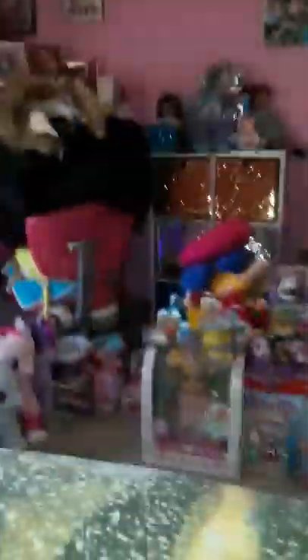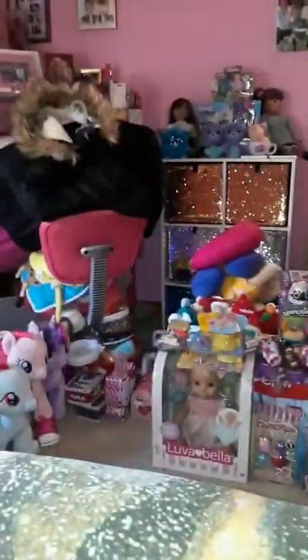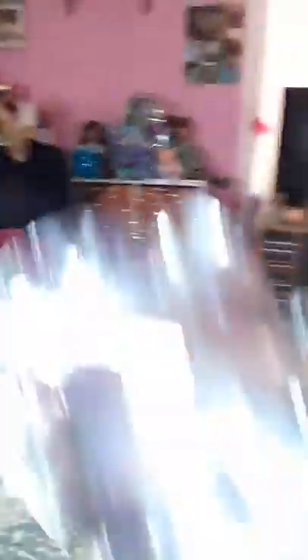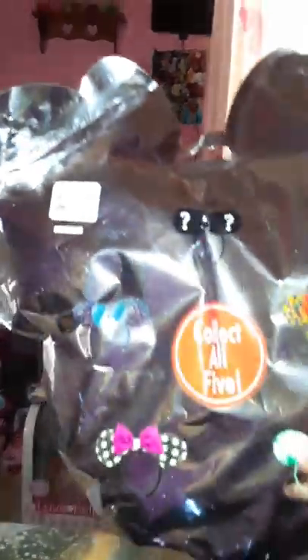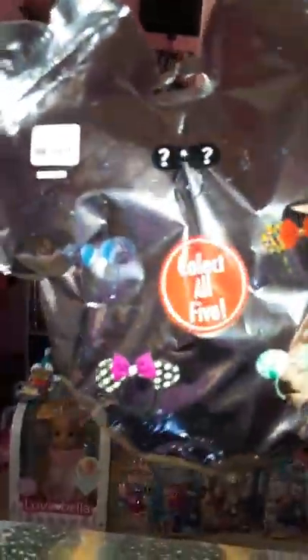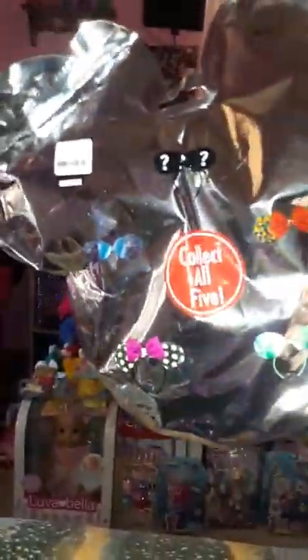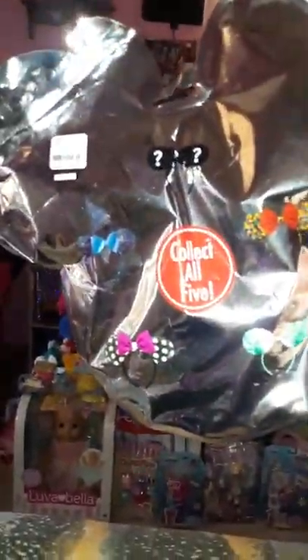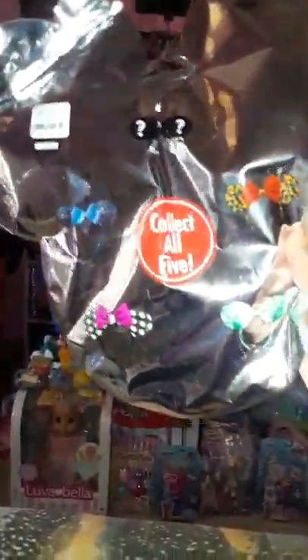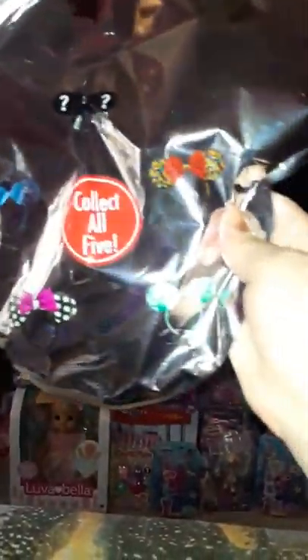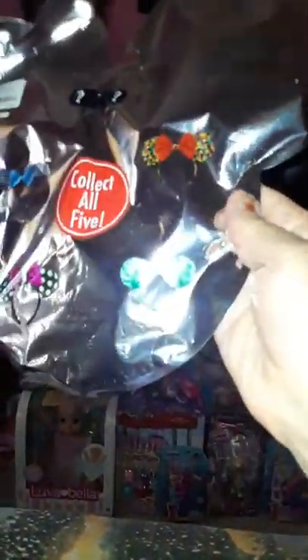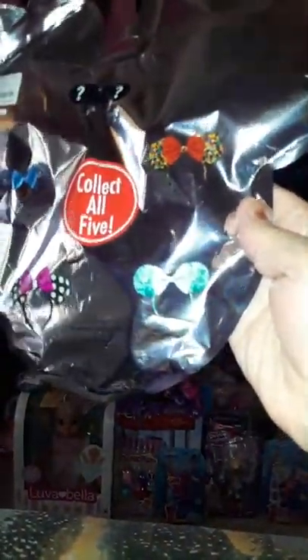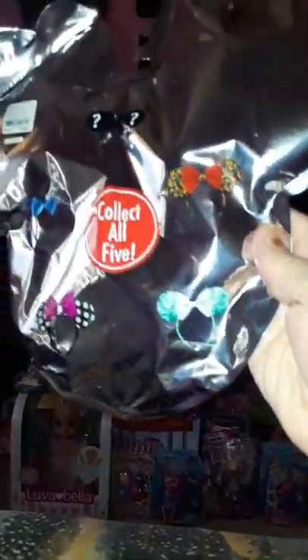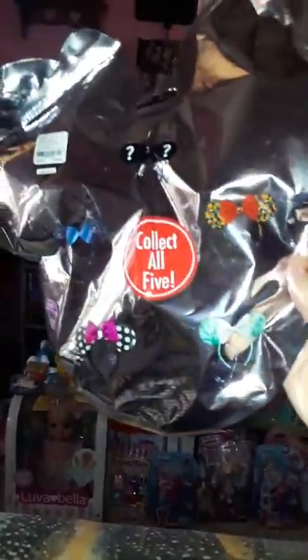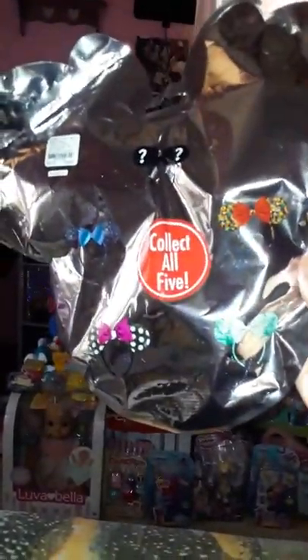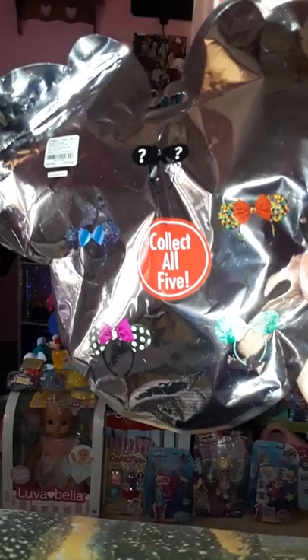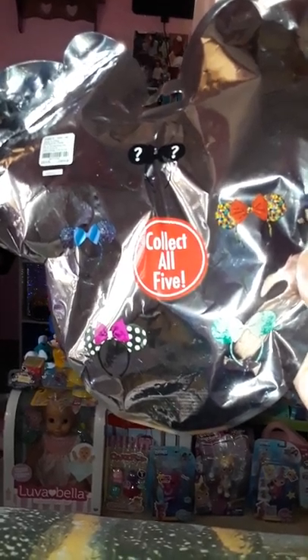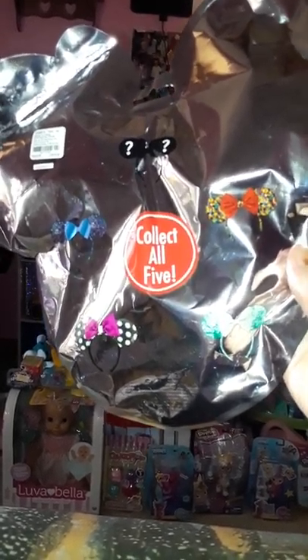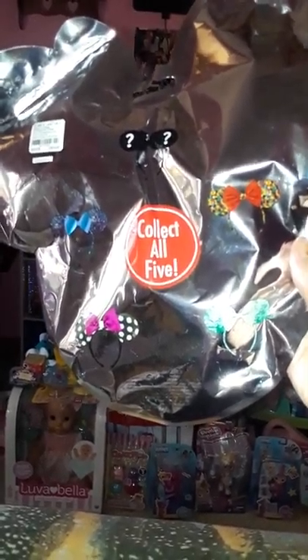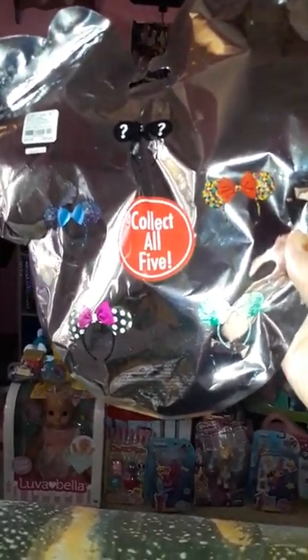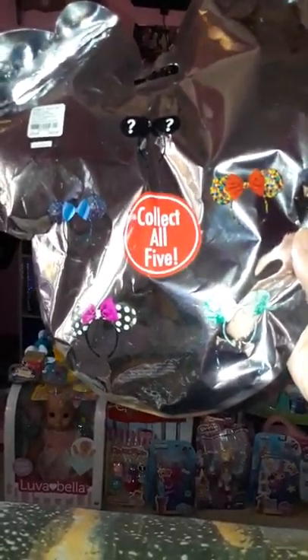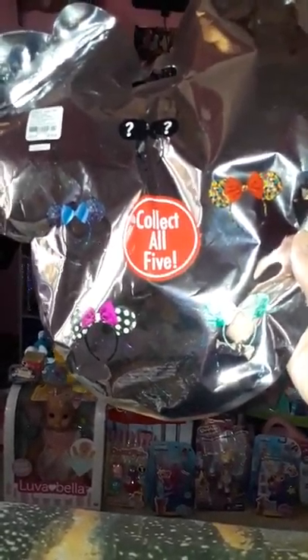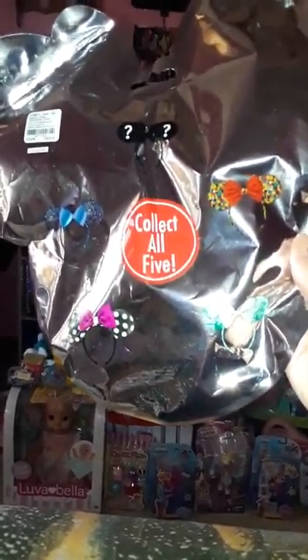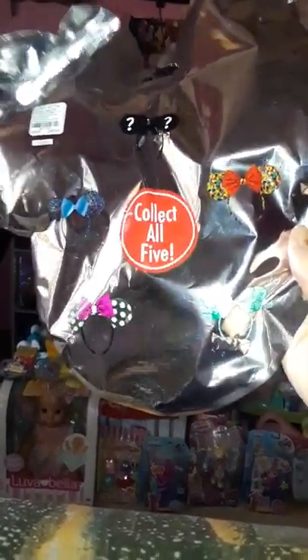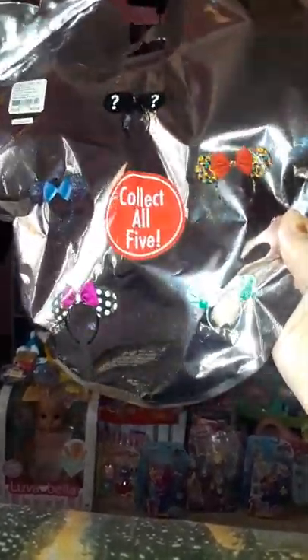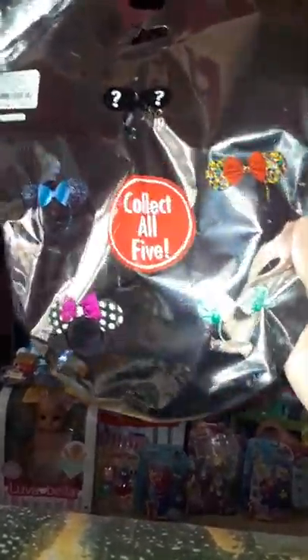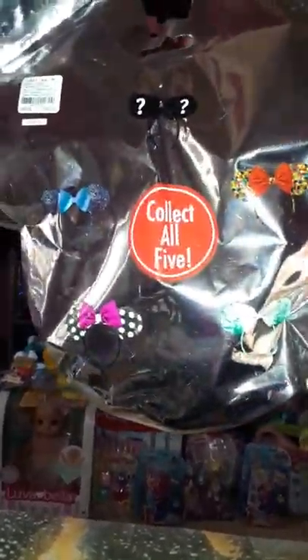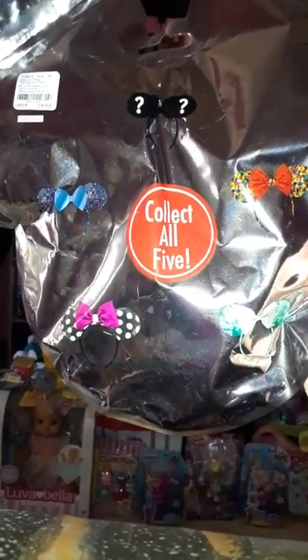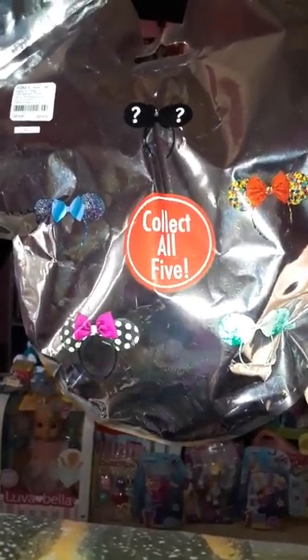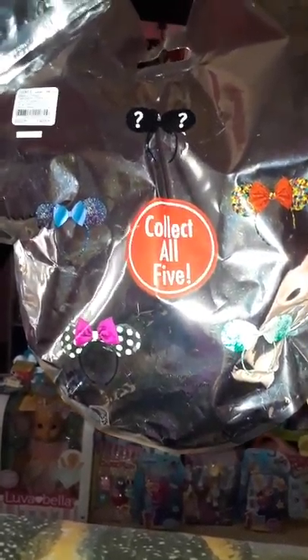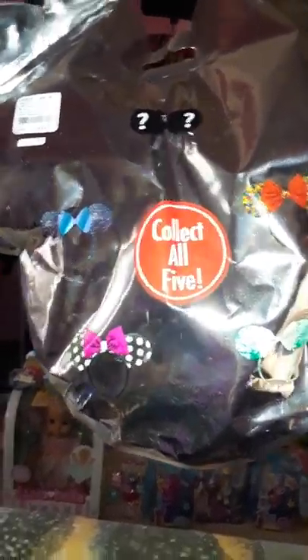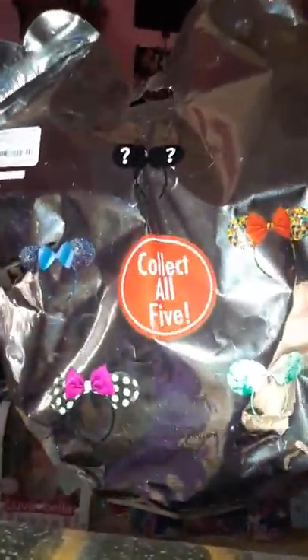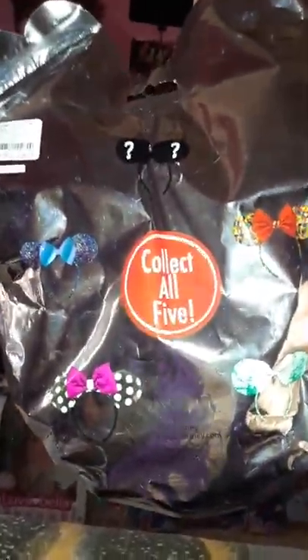These are the ones you can get — in the back, if it will focus — there's a mystery one that's all different colors, a polka dot, a mermaid, and one that's blue. I'm gonna see which one I get.